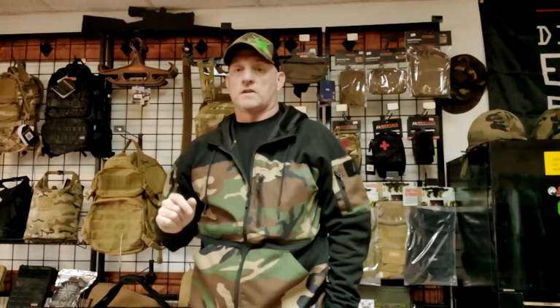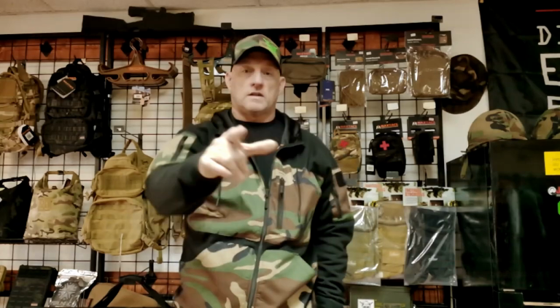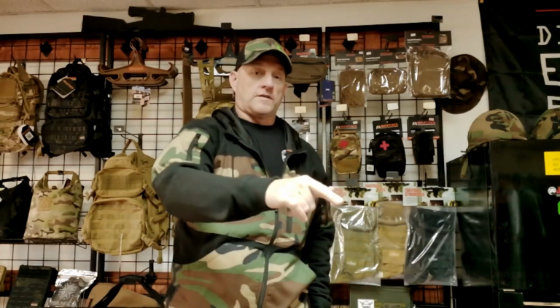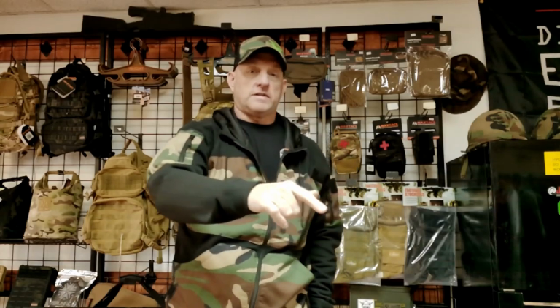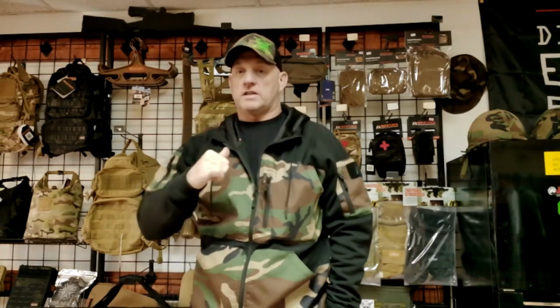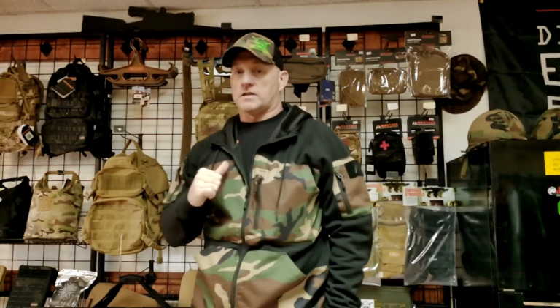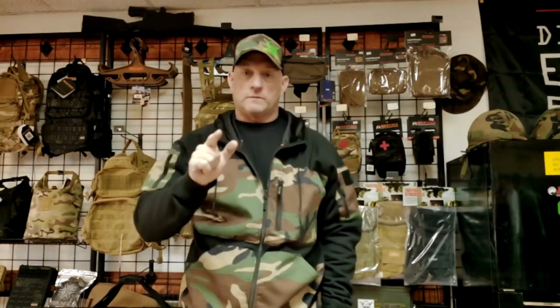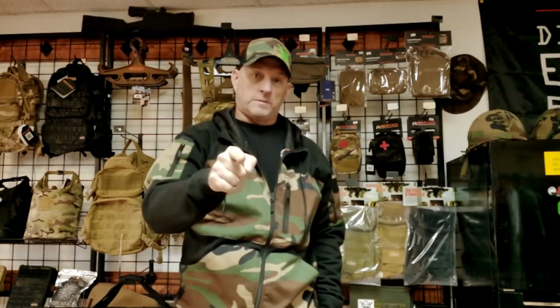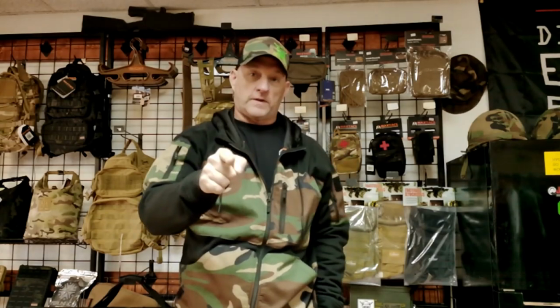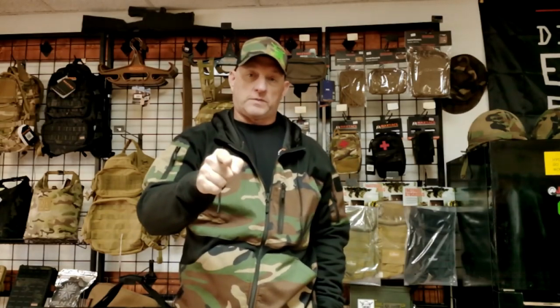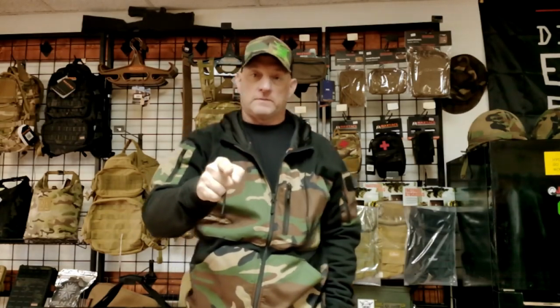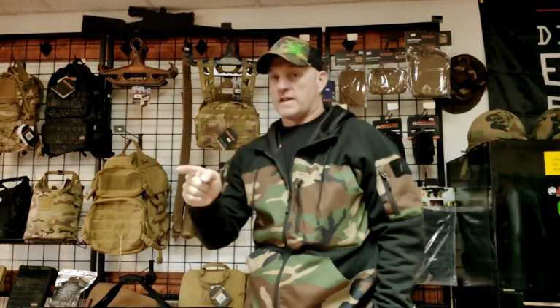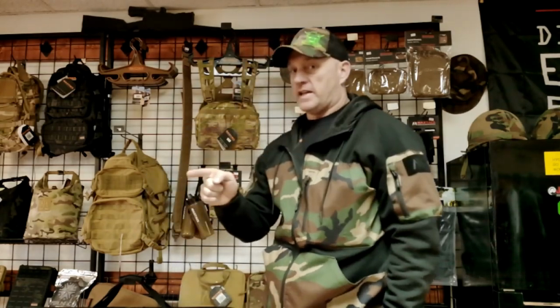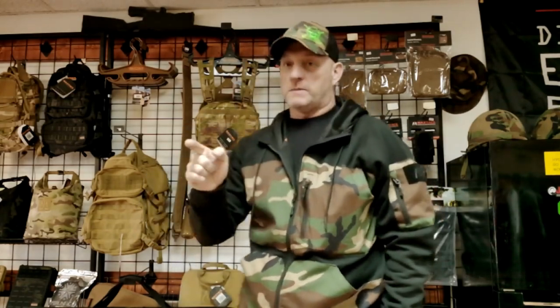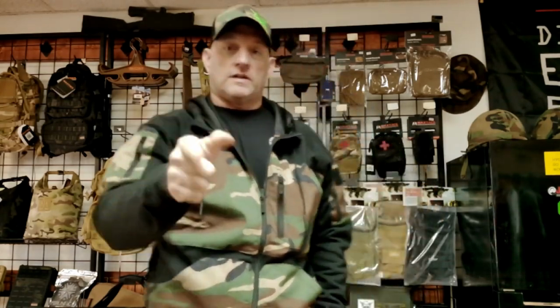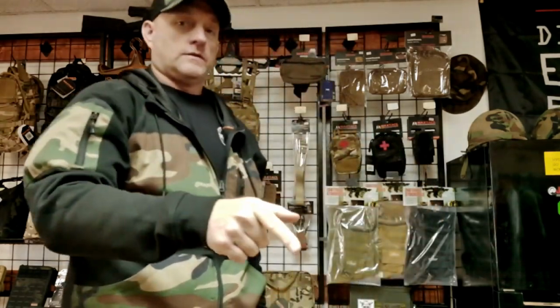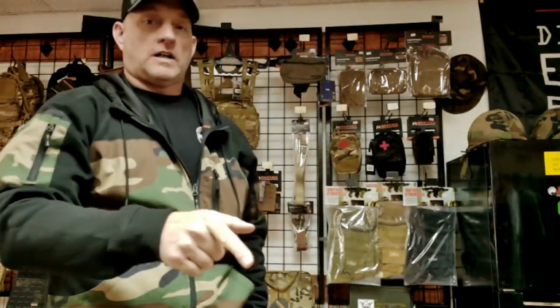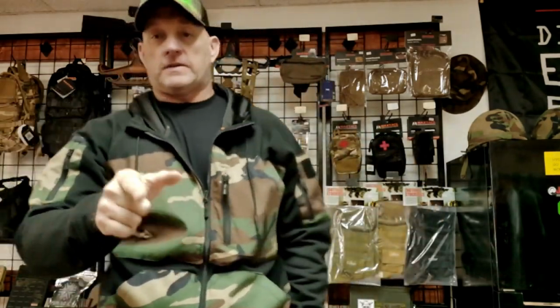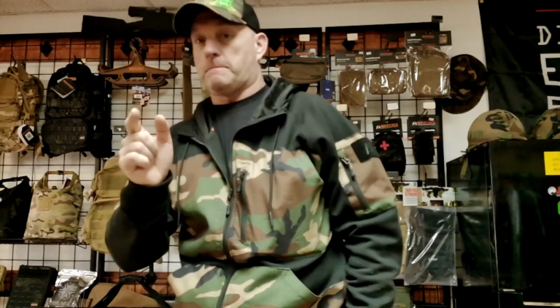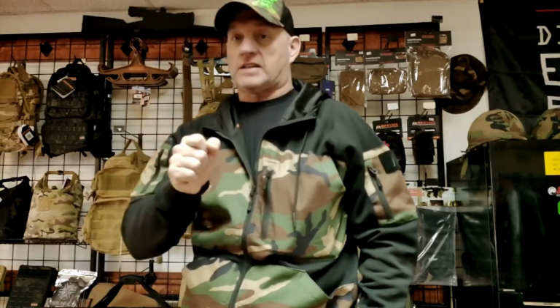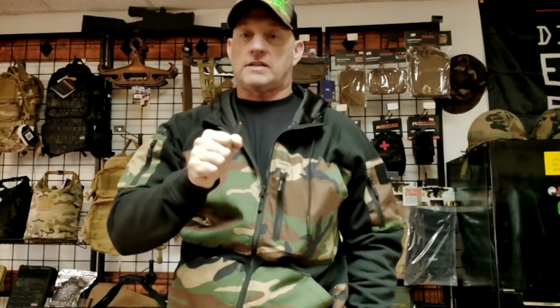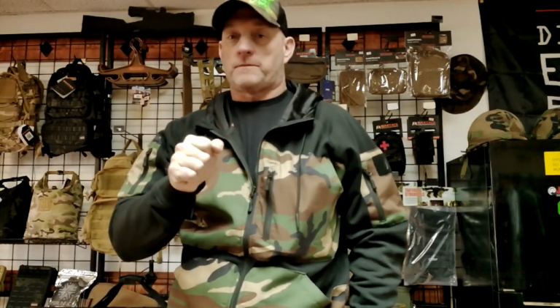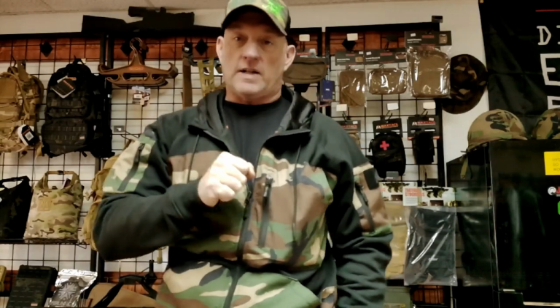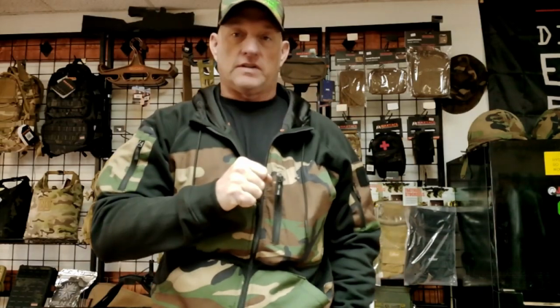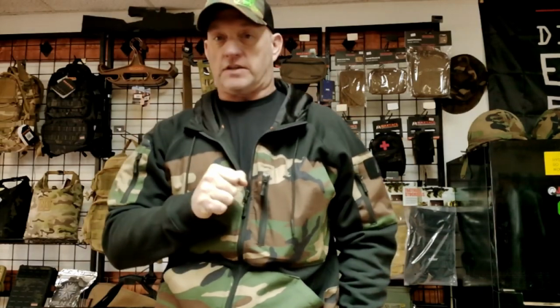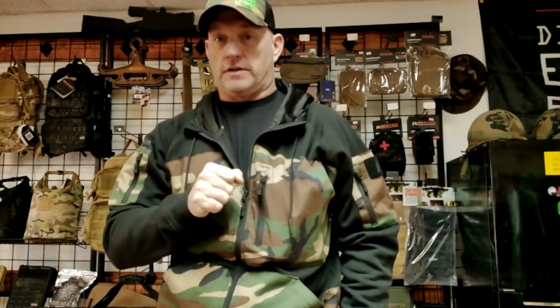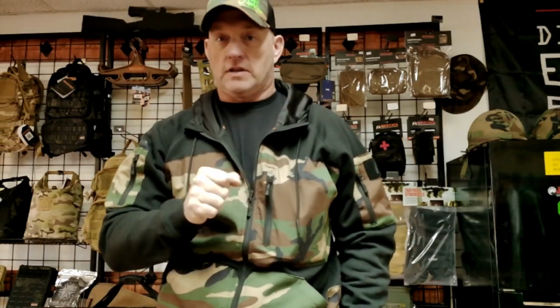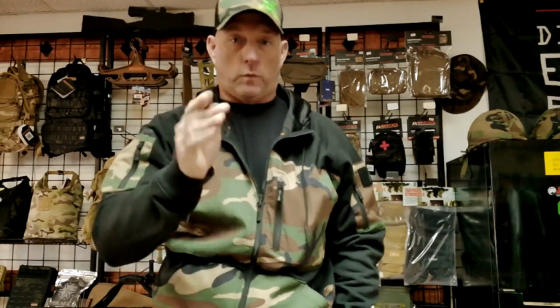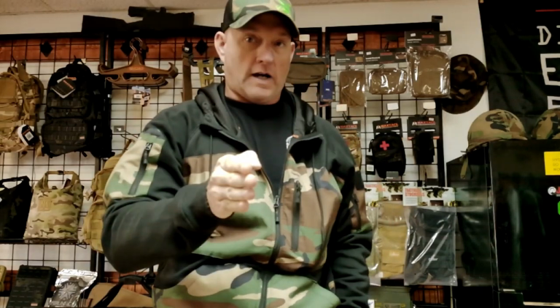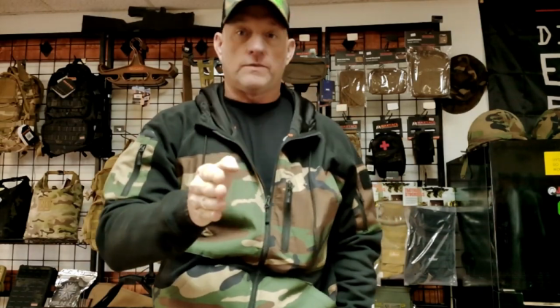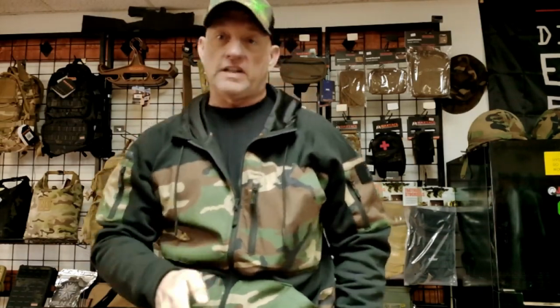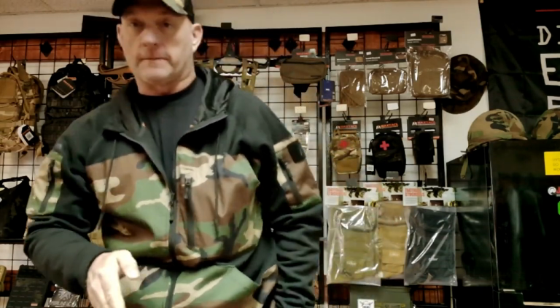Hey there everybody, it's Art with A-Bird Freedom Support, and I'm going to tell you about the MaxTax Hybrid Tactical Hoodie, and why you need one.